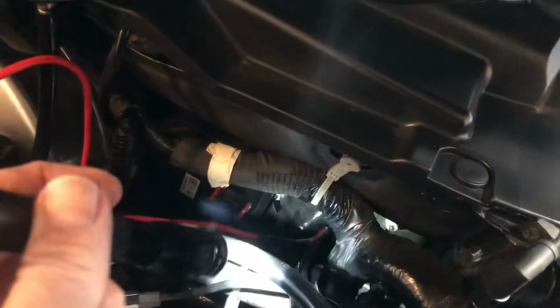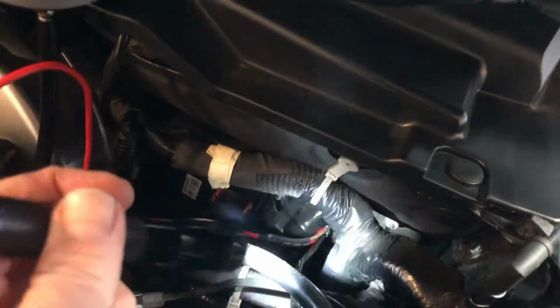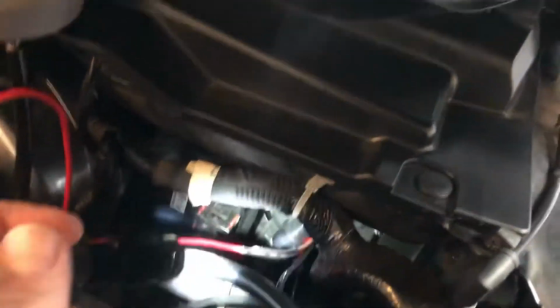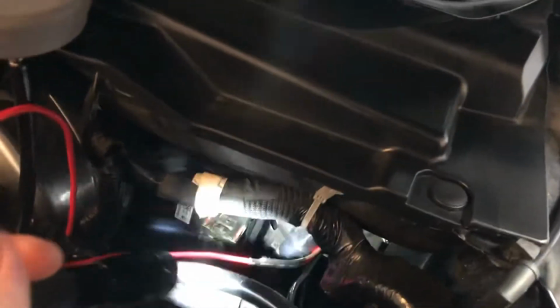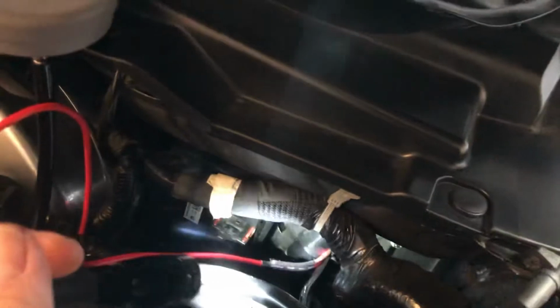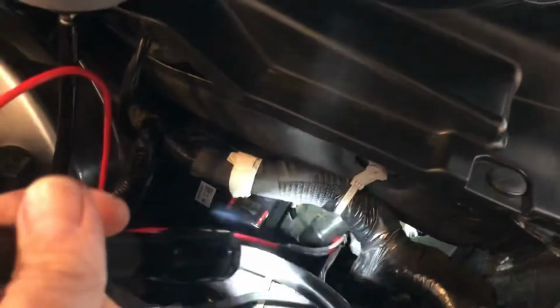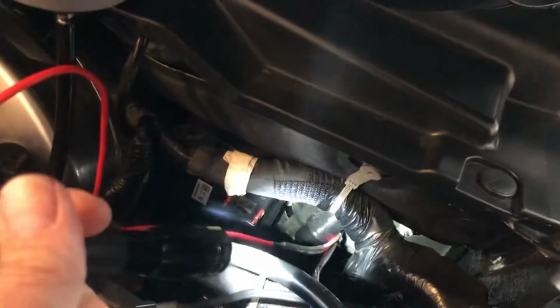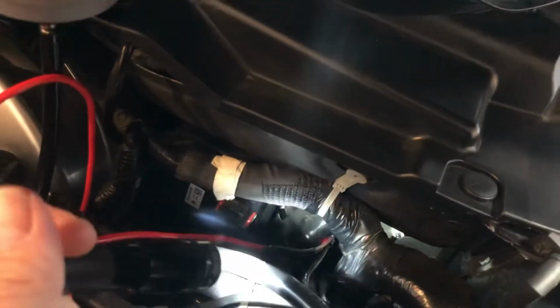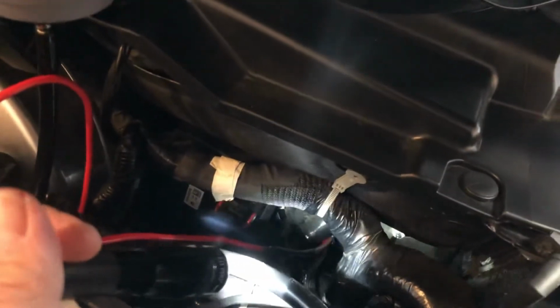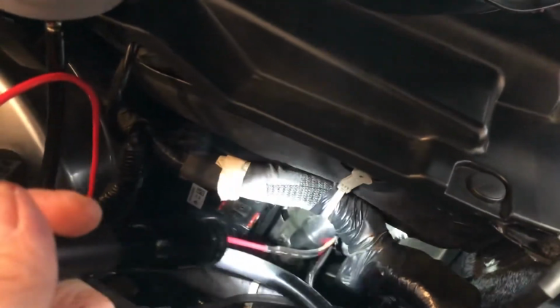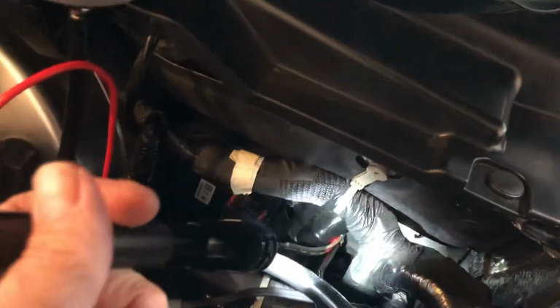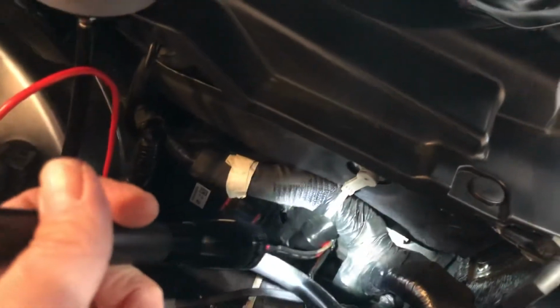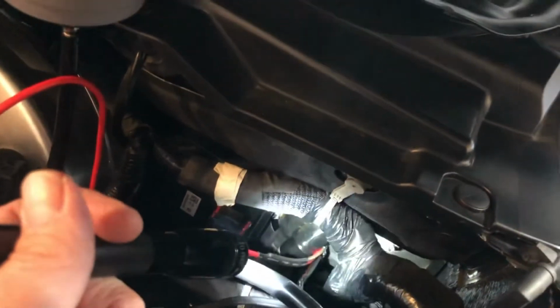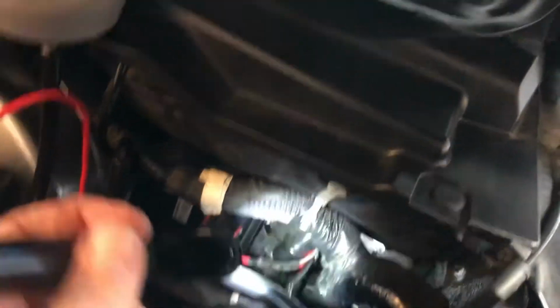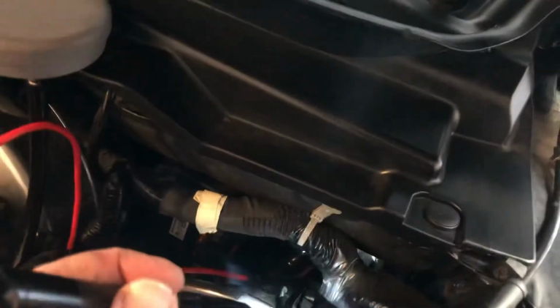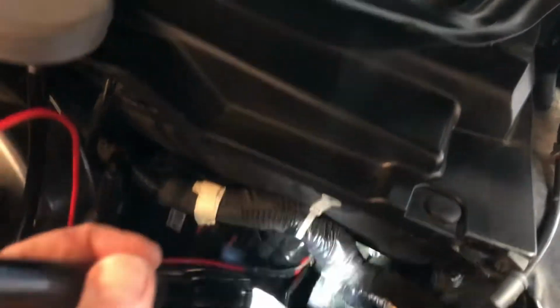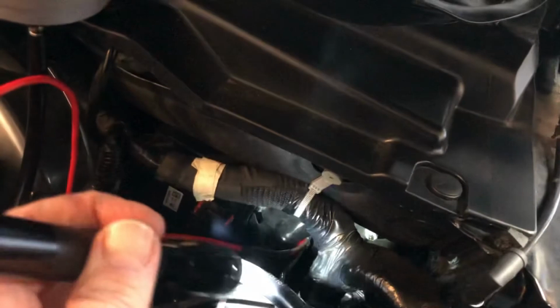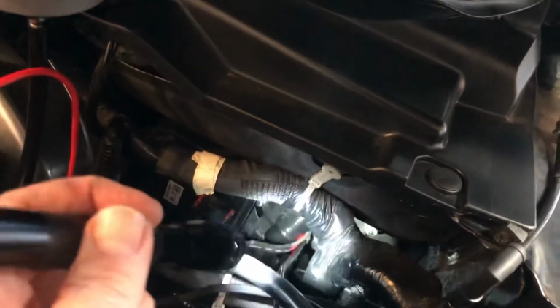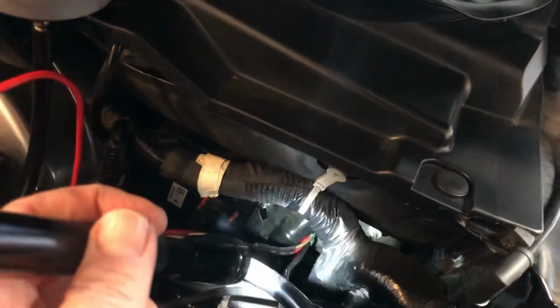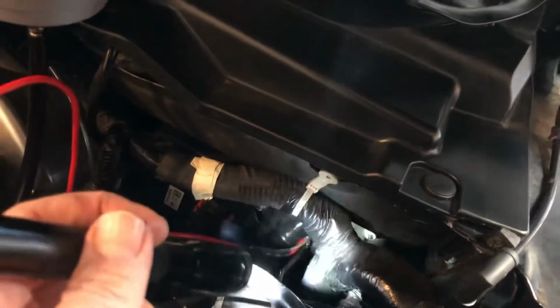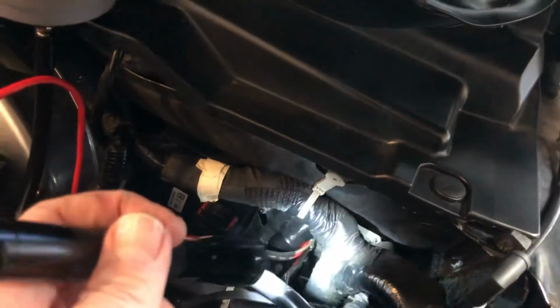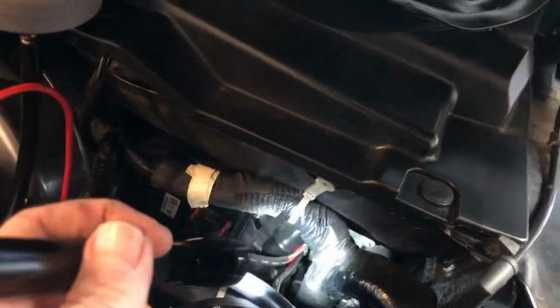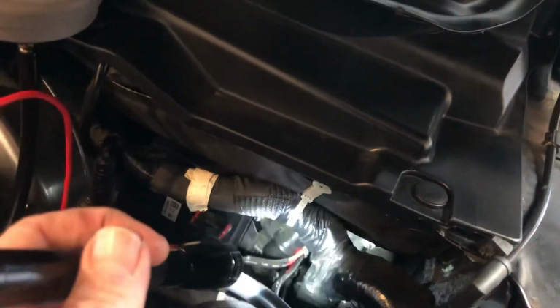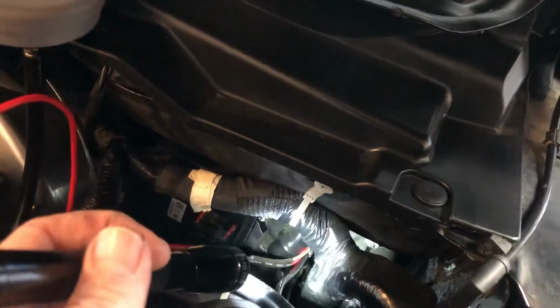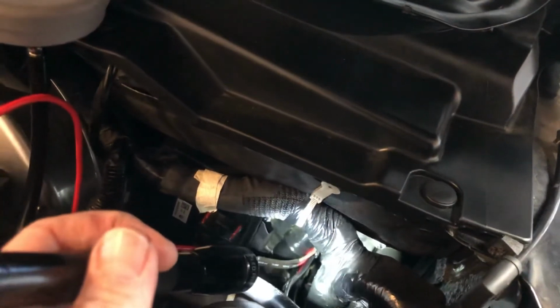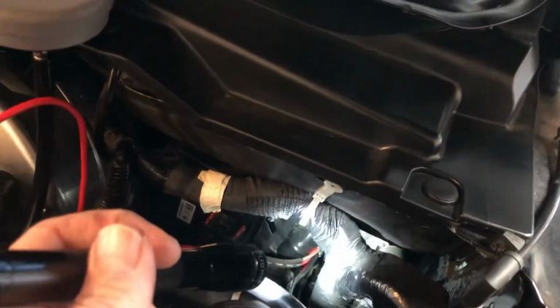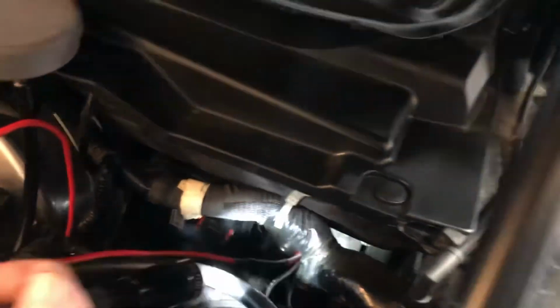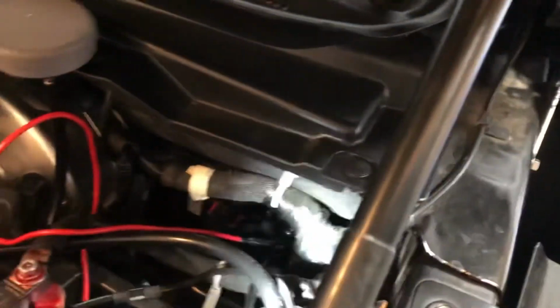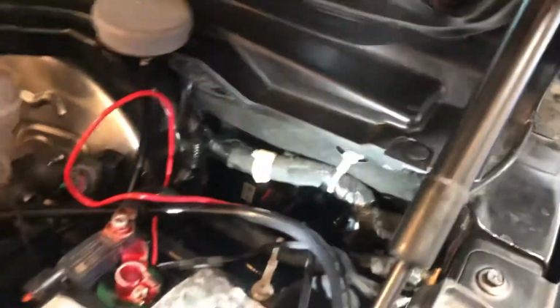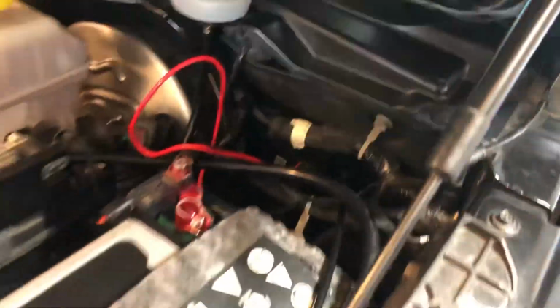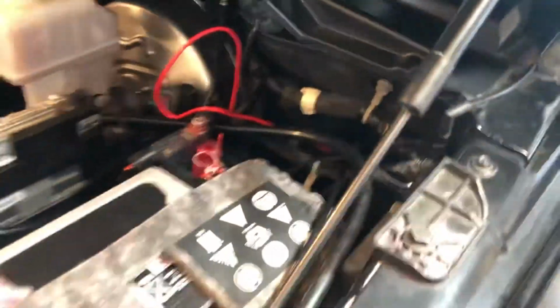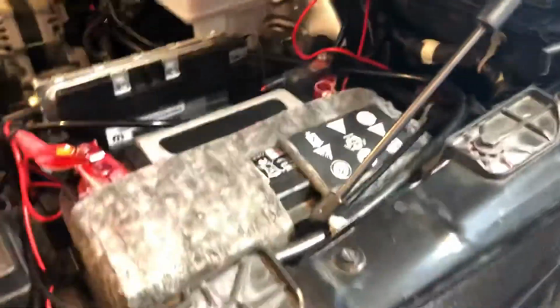That's a real easy way to get in through the firewall — the little tube they put there. It's almost genius; they put it there so you could cut it and run stuff through your firewall. If you put this much stuff through, it's a real tight fit — some silicone lubricant will help a lot. Hope this helps you guys out!